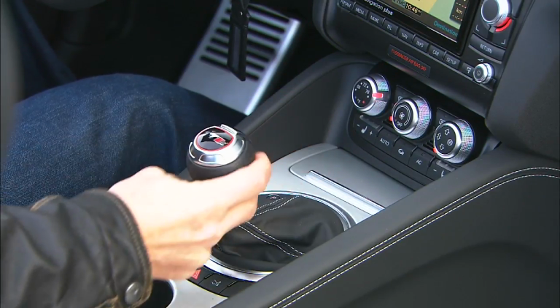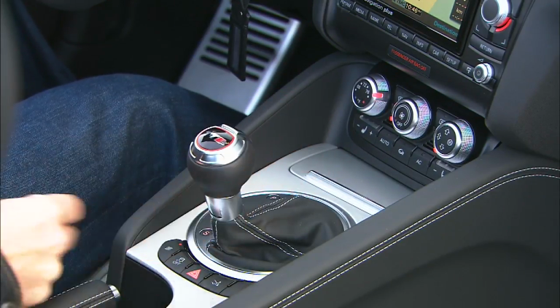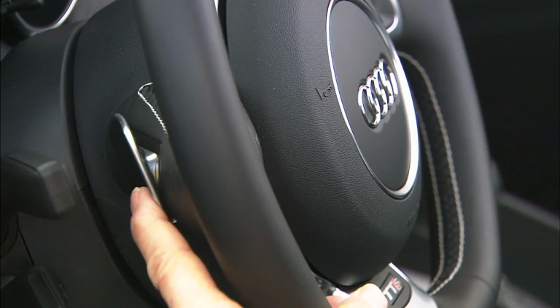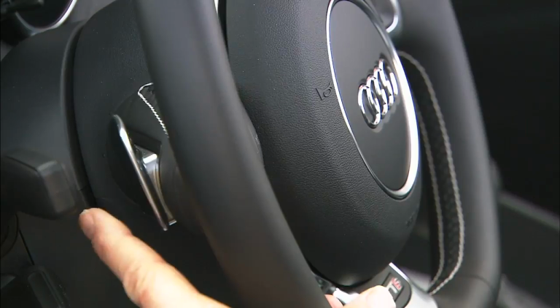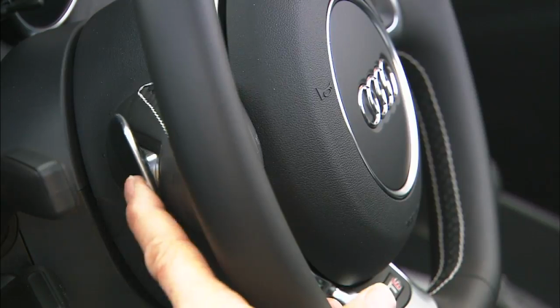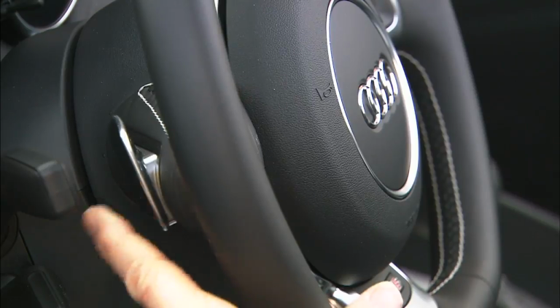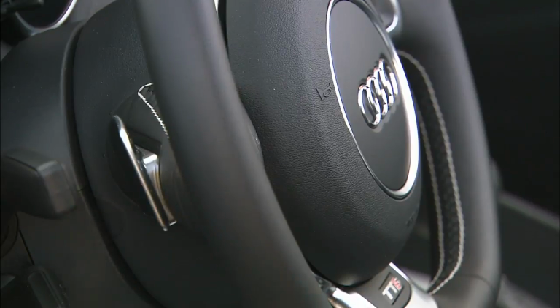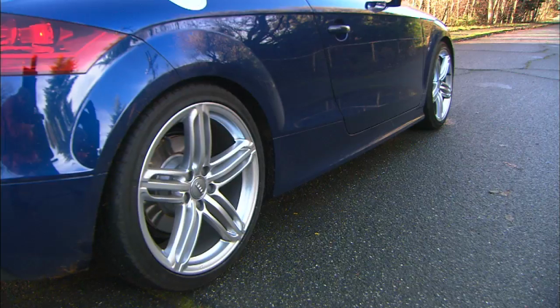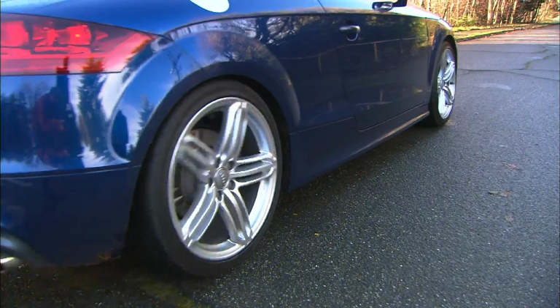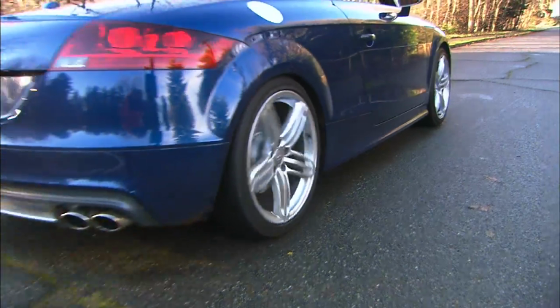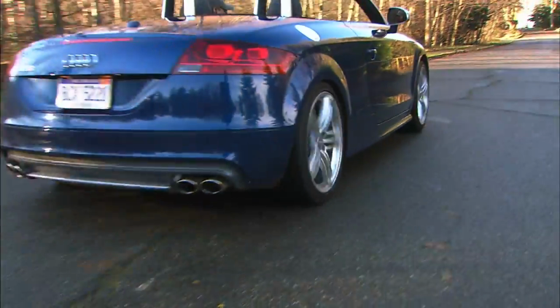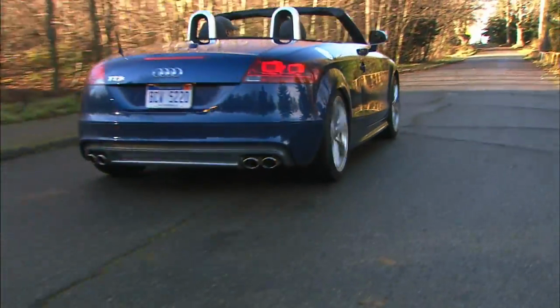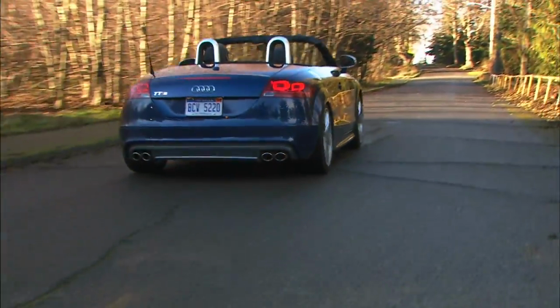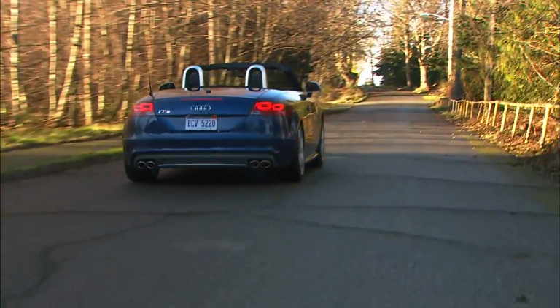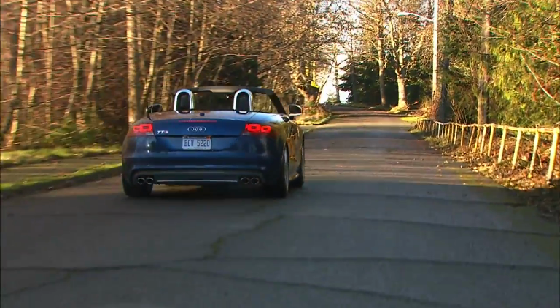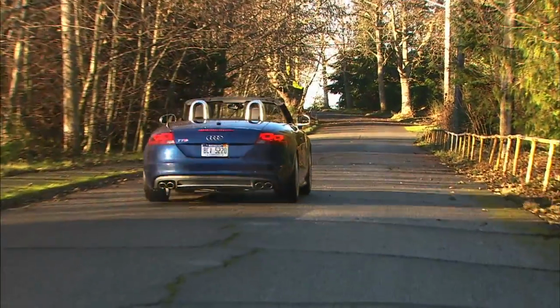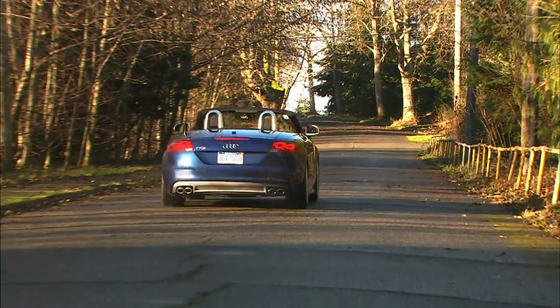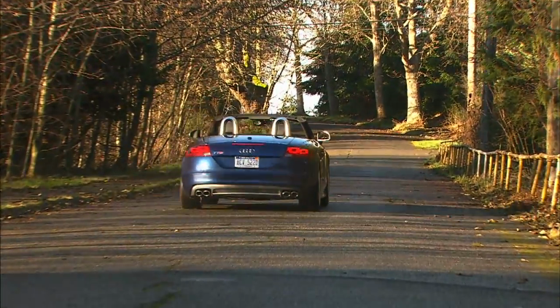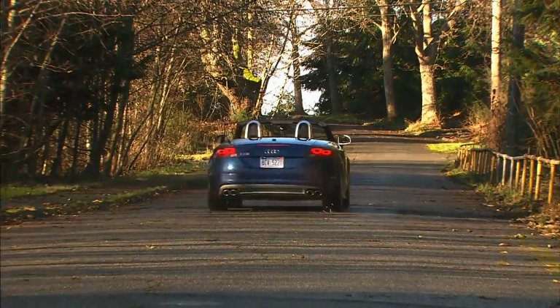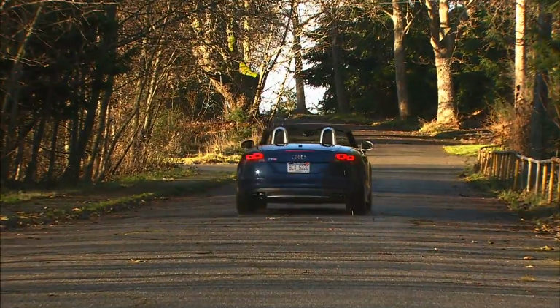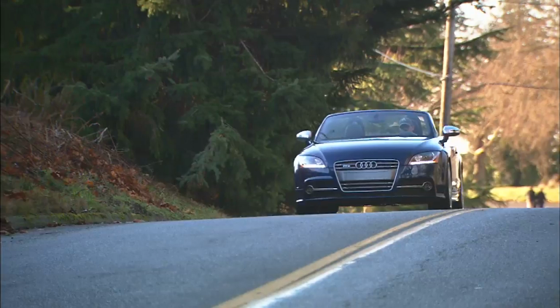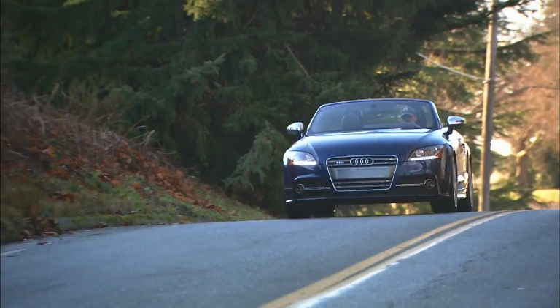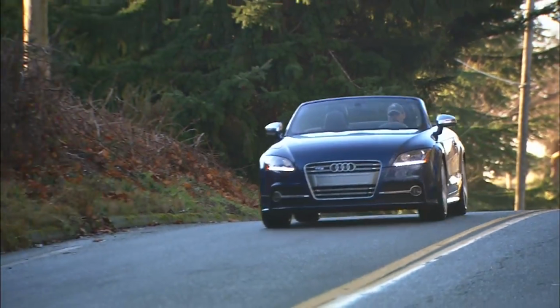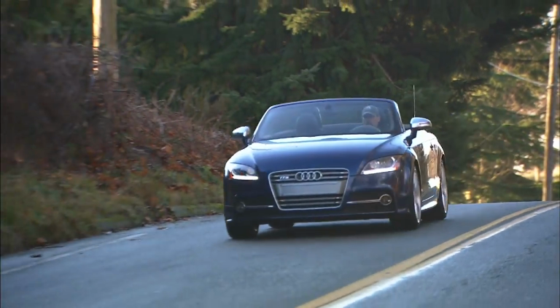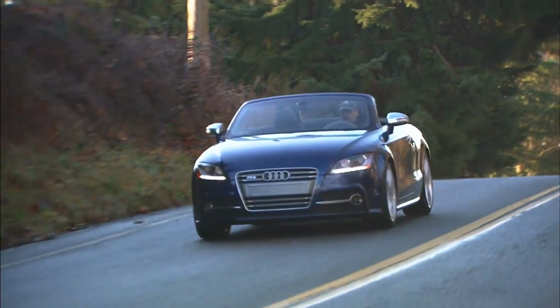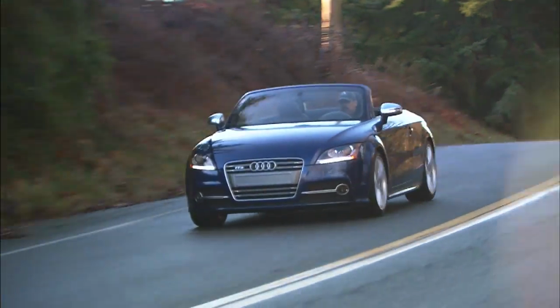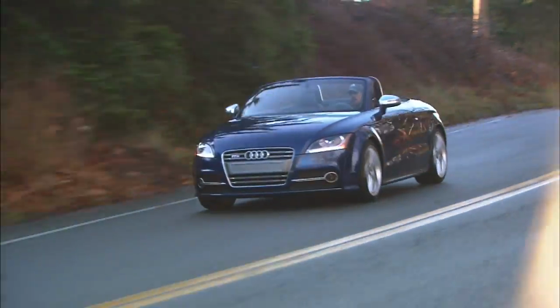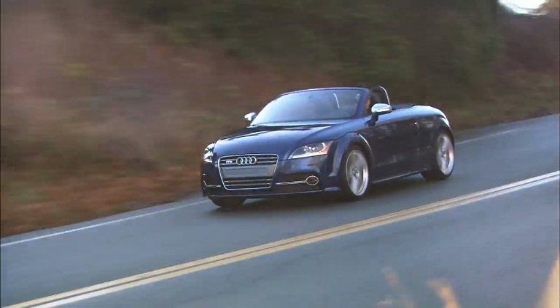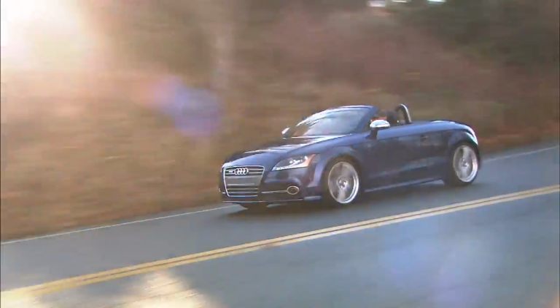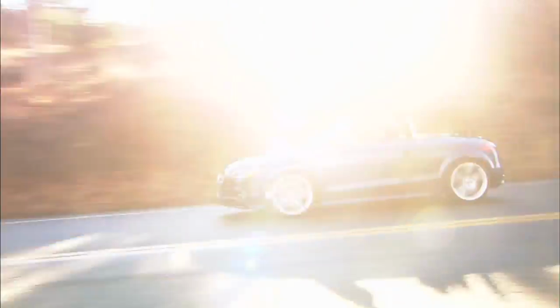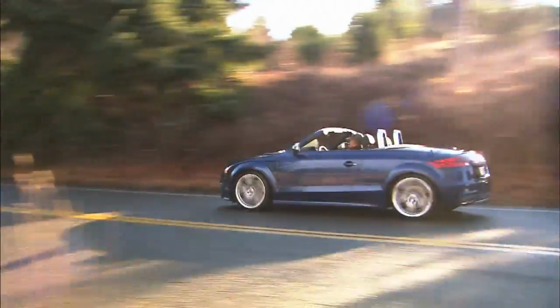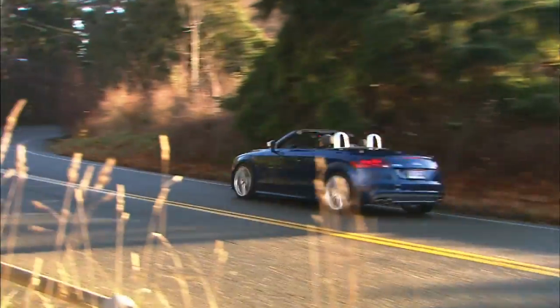Choose automatic mode or manually select your gear. Even though the temperature is hovering around 40 degrees, a 0-60 time of five seconds gives me a warm fuzzy feeling.